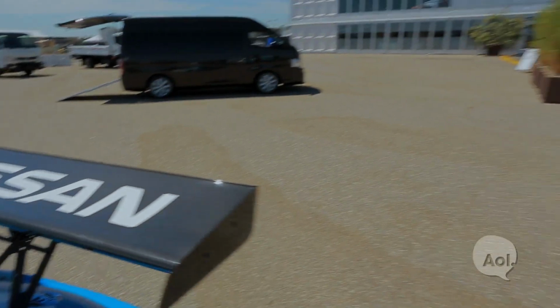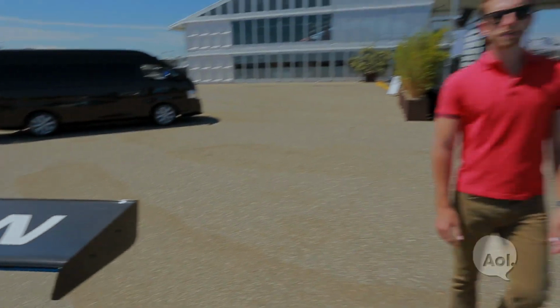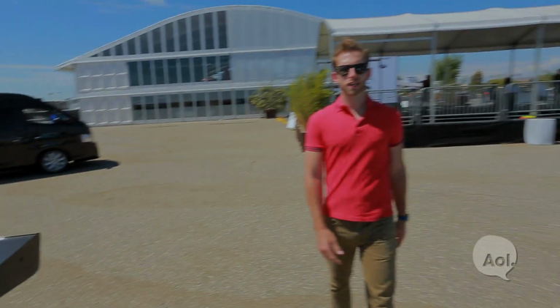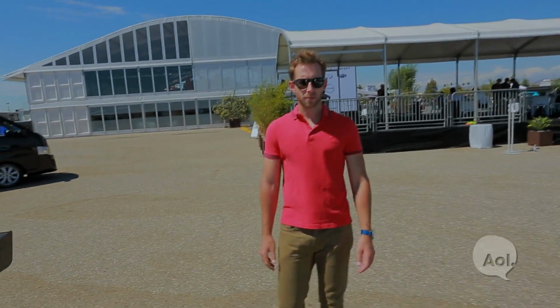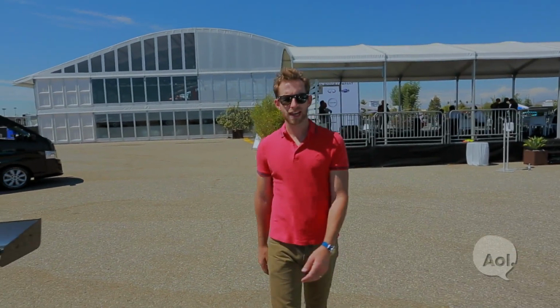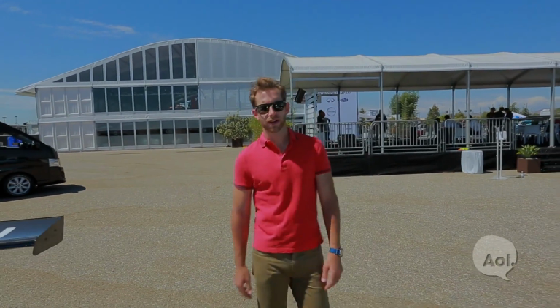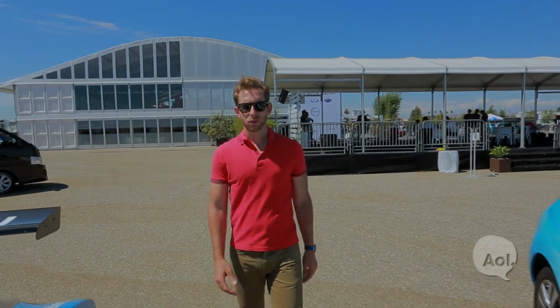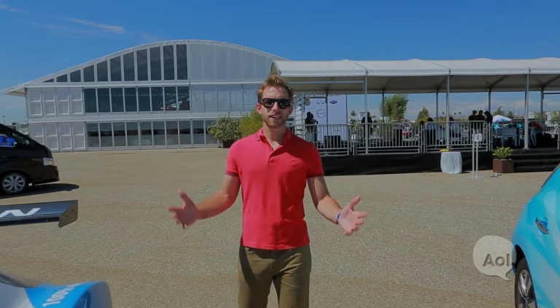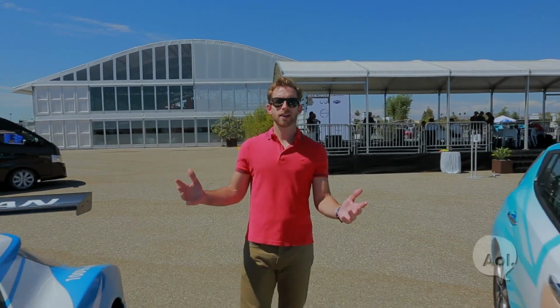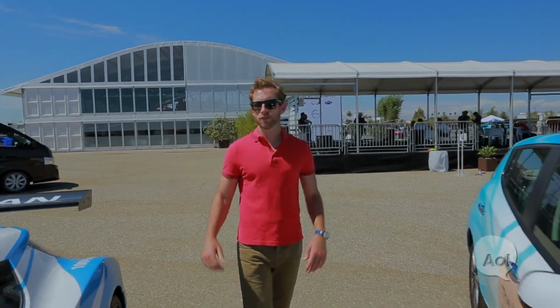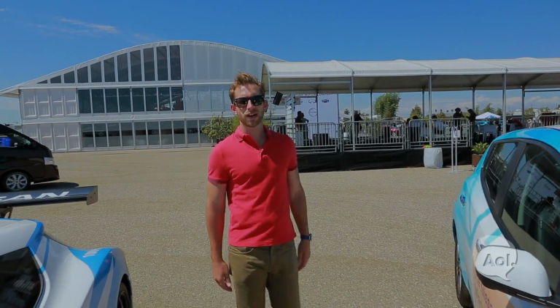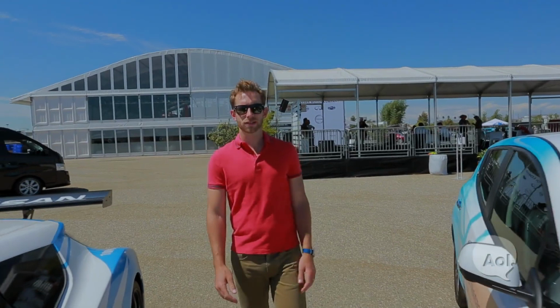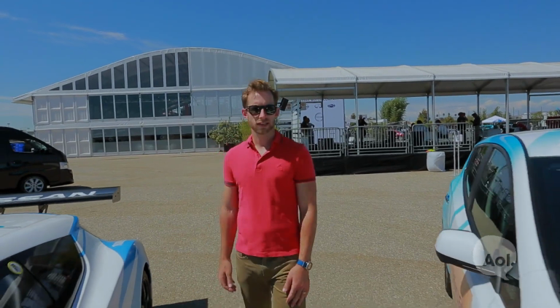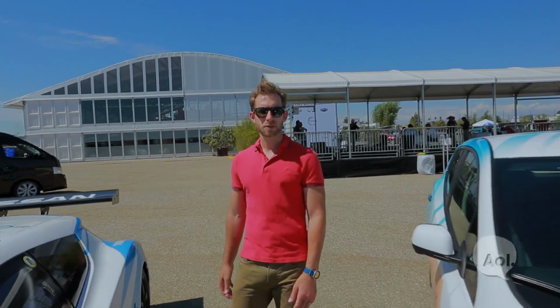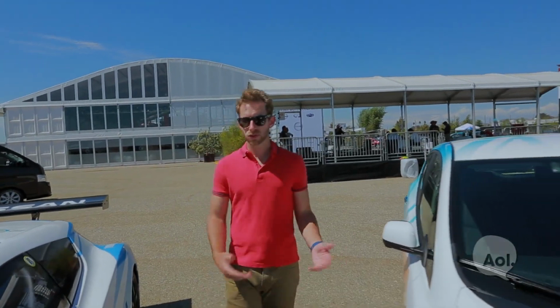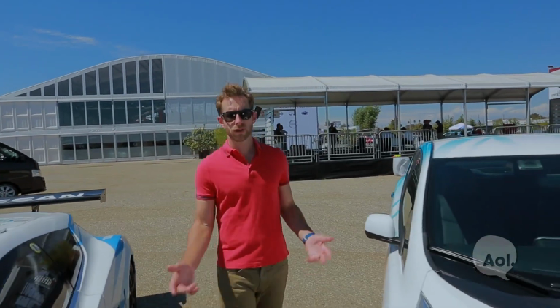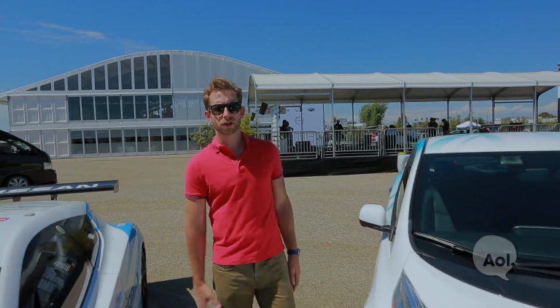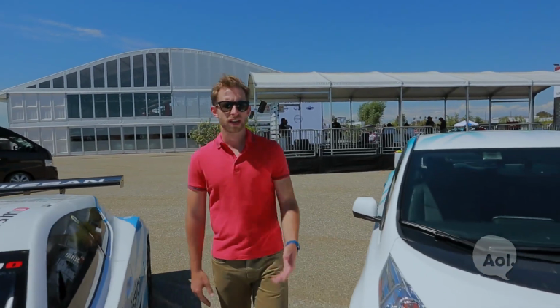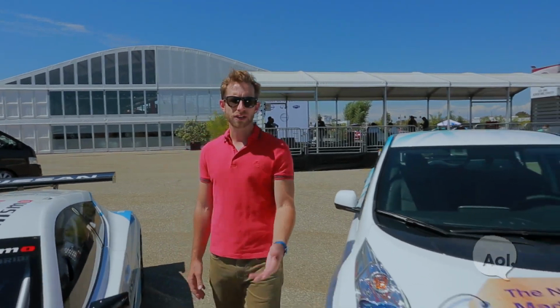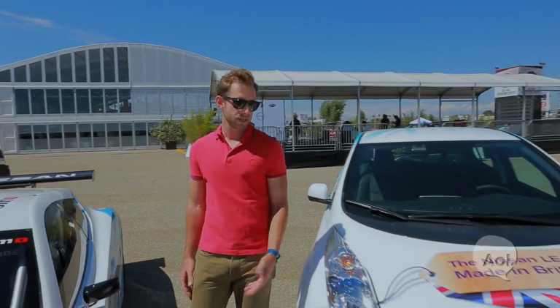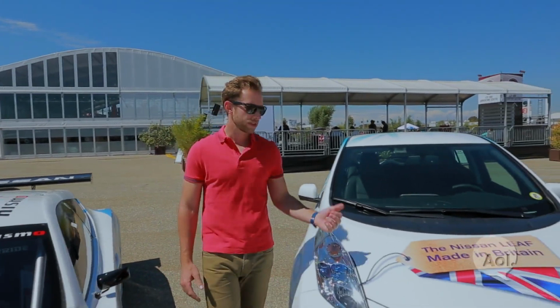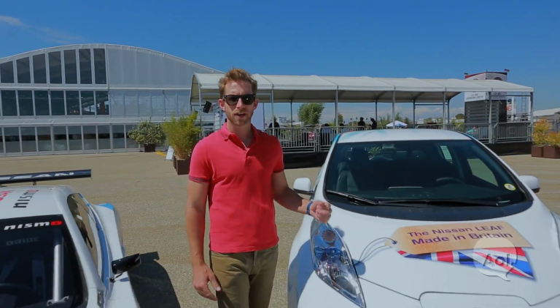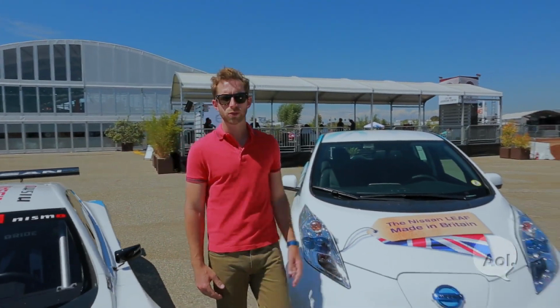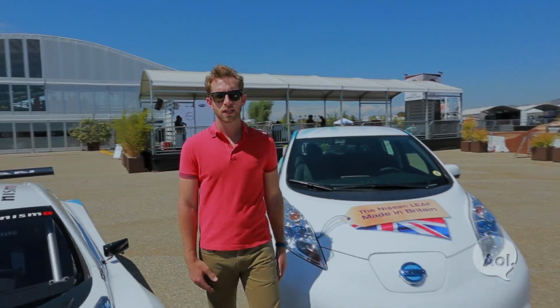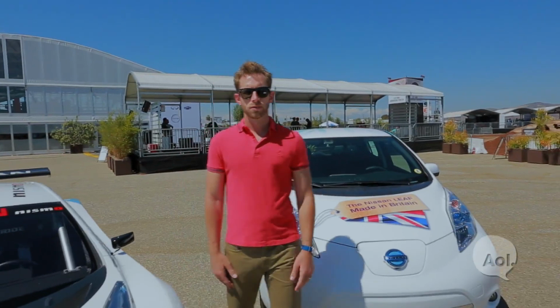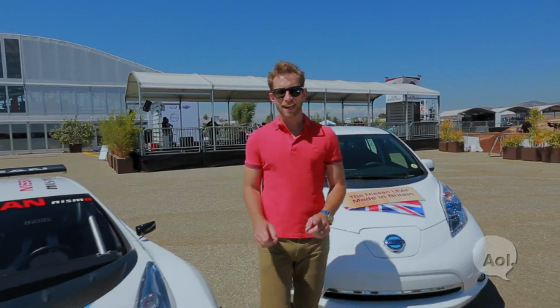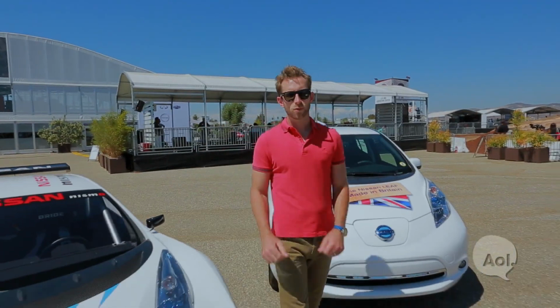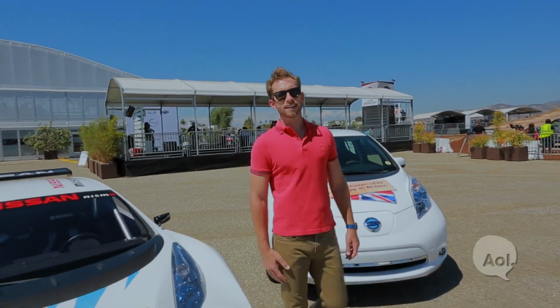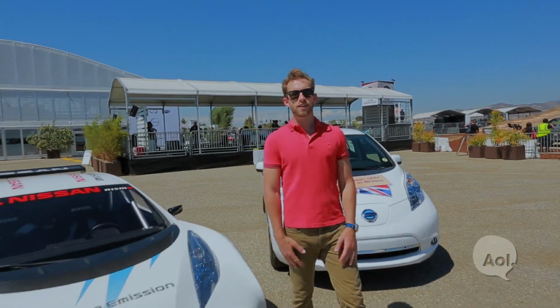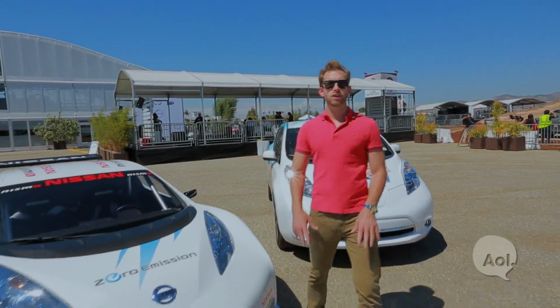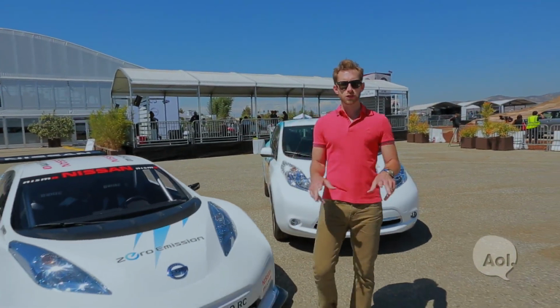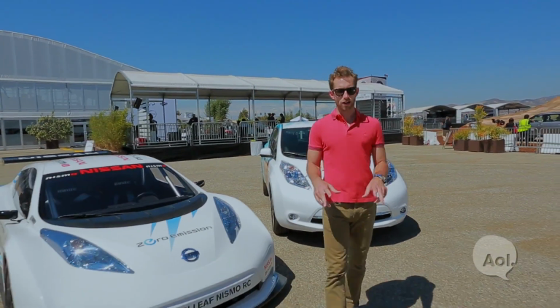Welcome to TransLogic, I'm Bradley Hassemeyer. We've all seen the Nissan Leaf in the wild, silently taking people to and from work, running errands, maybe dropping the kids off at school. But today, we're finding a Leaf that actually is wild.